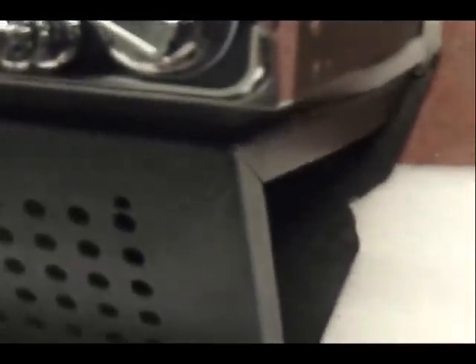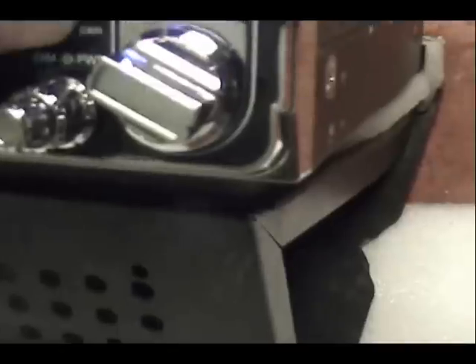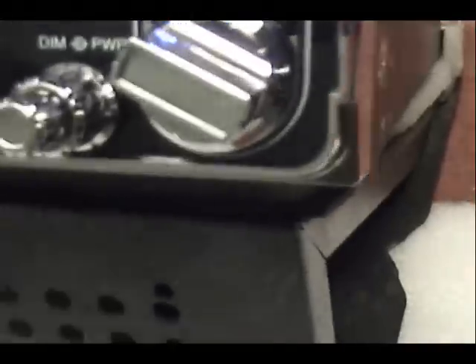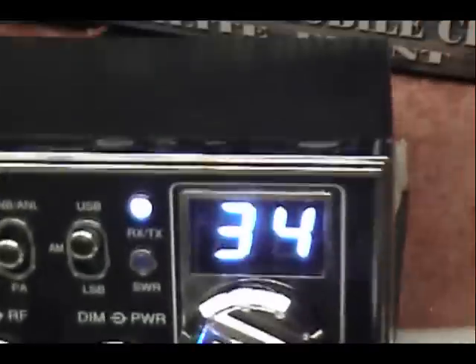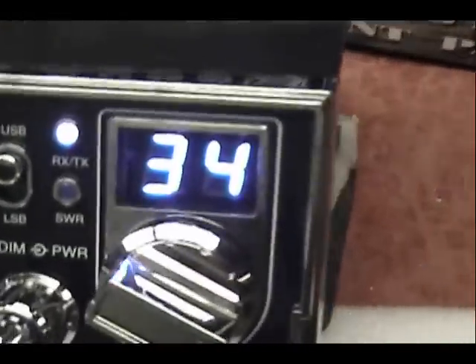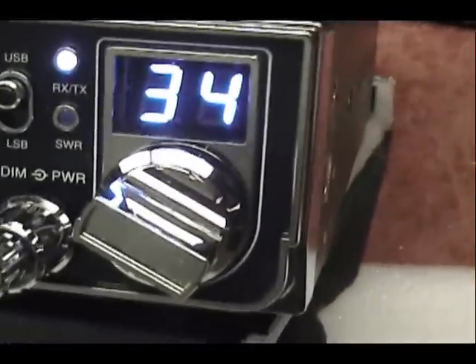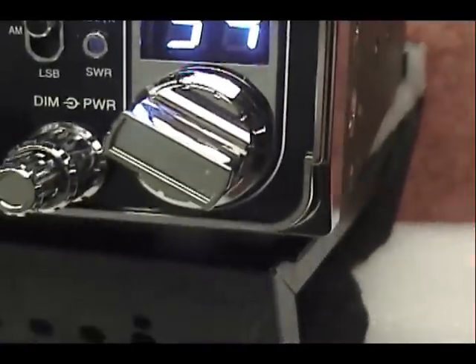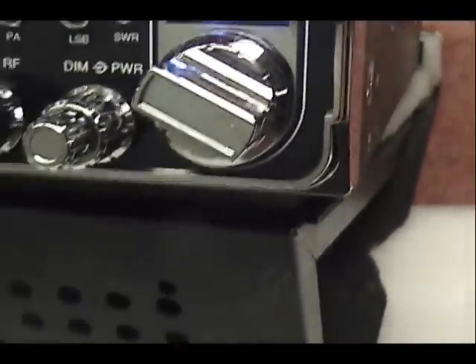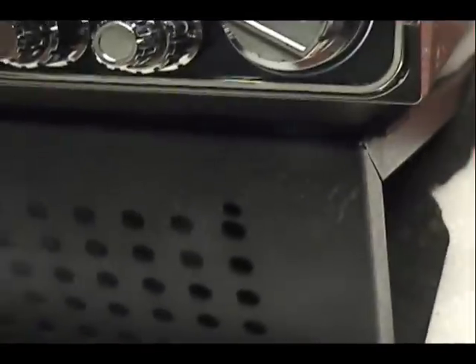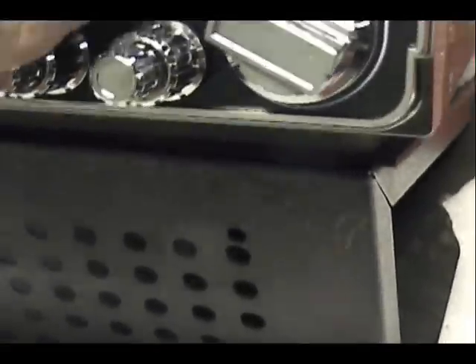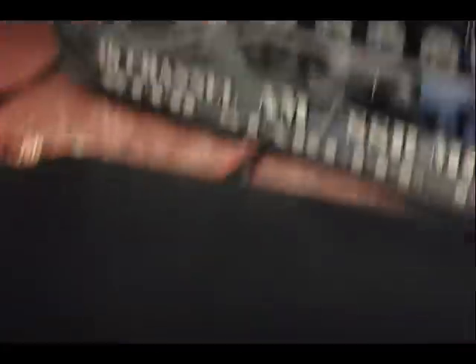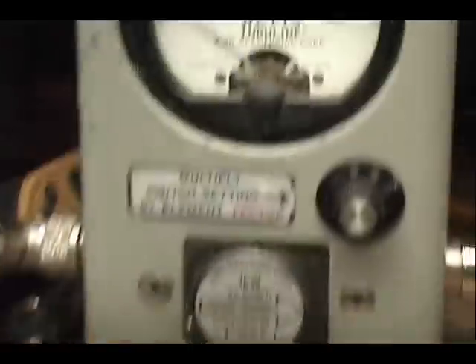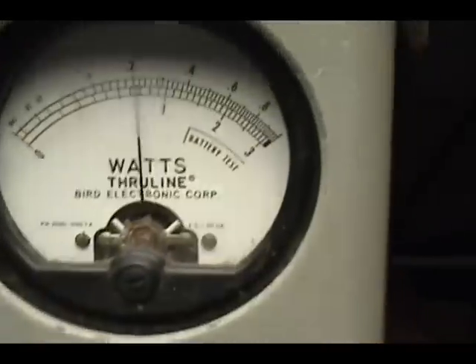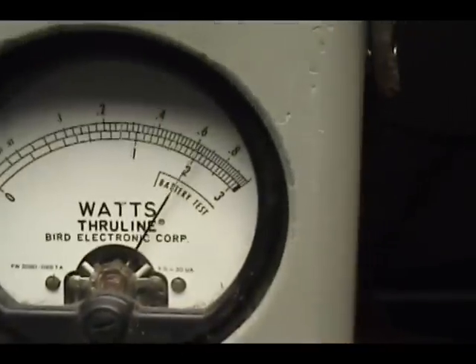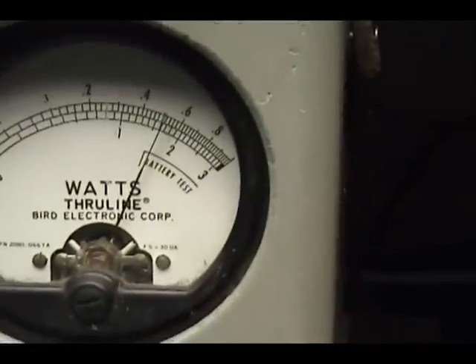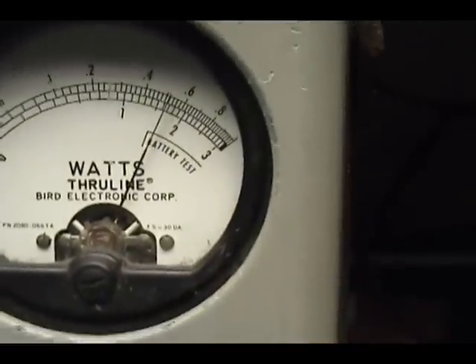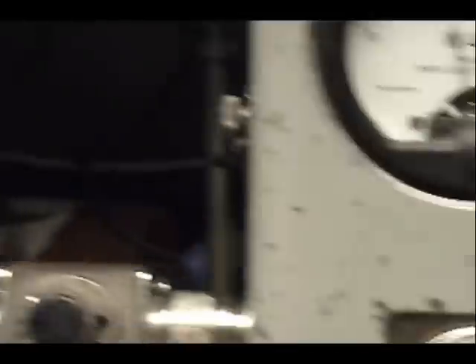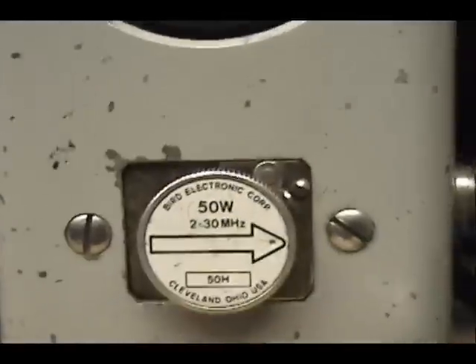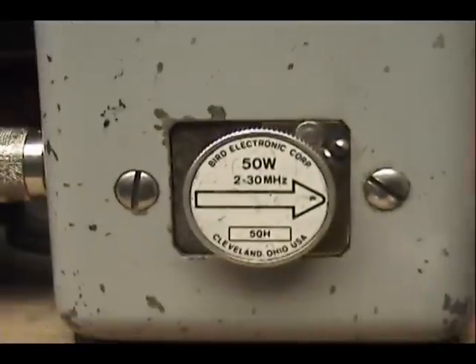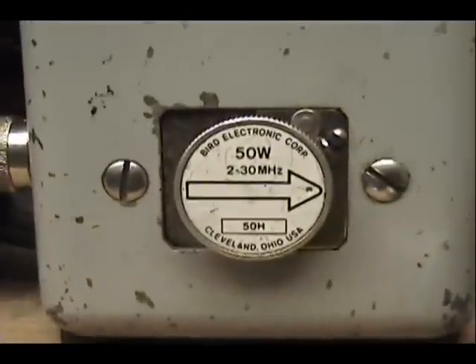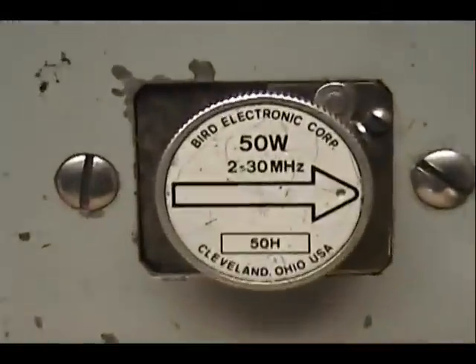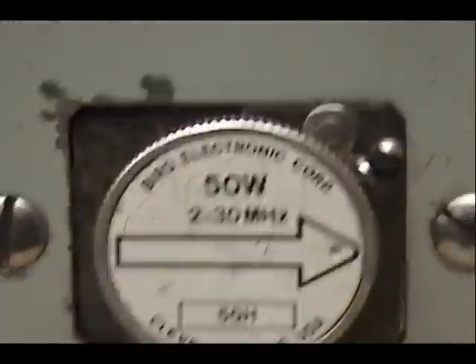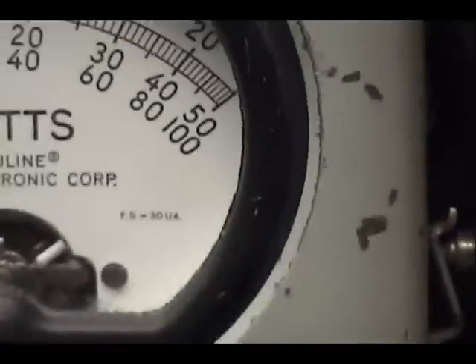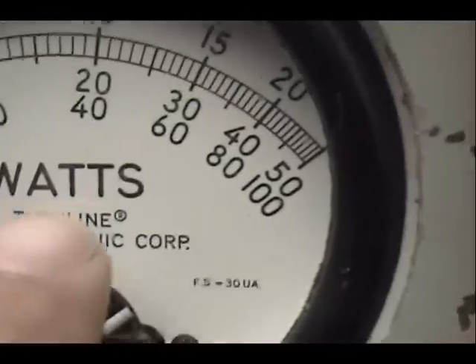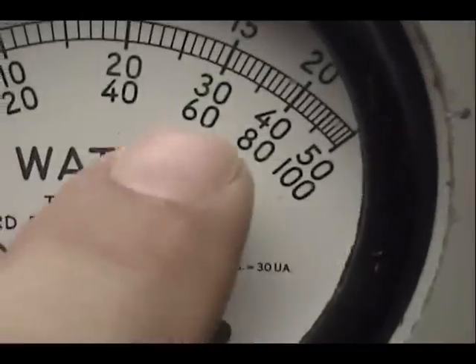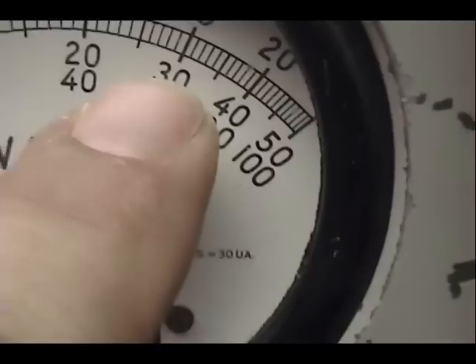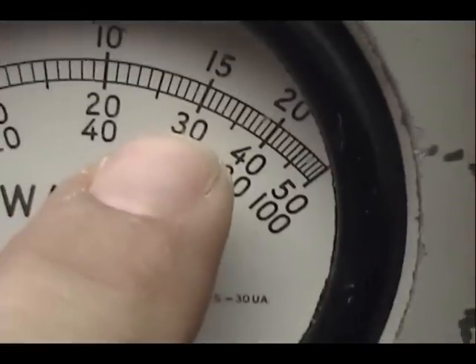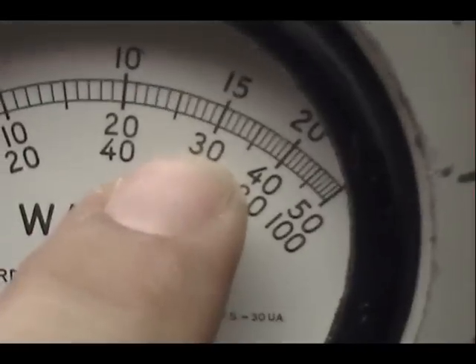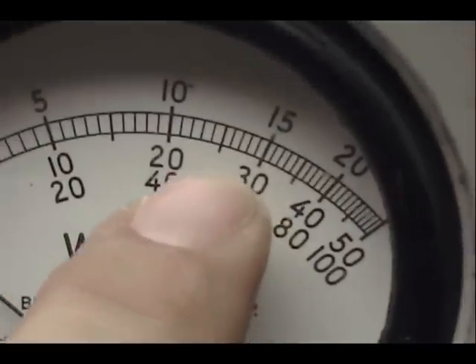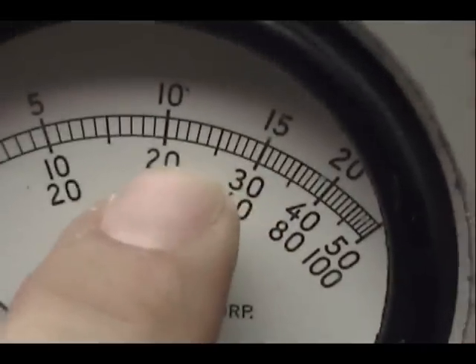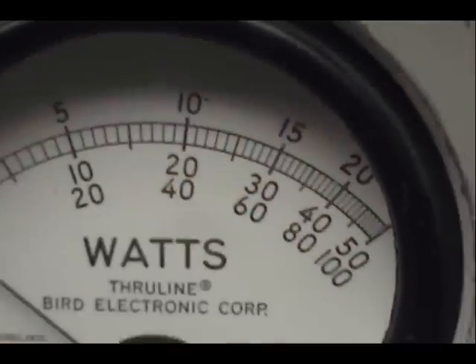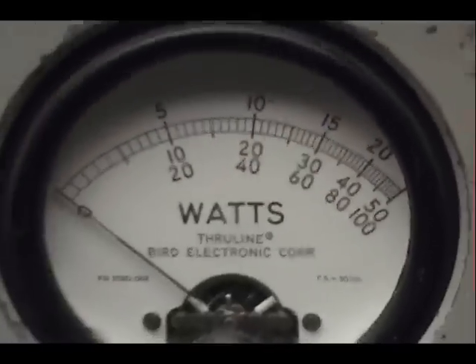Sideband — we can look at peak power. Five watt carrier, peak AM on a 50 watt slug. It's going to be over here, next to 30, between 20 and 30.